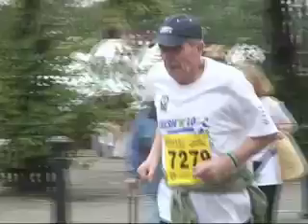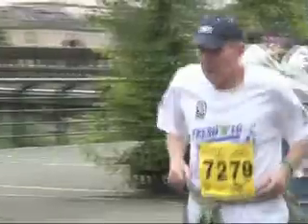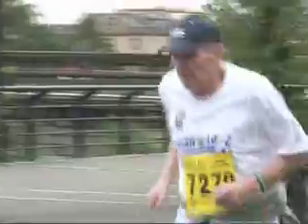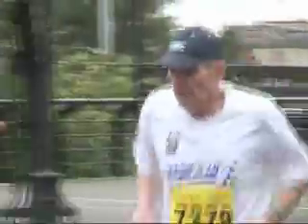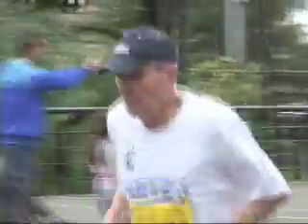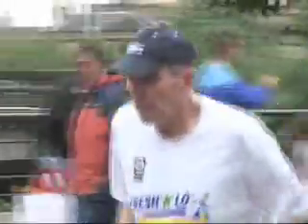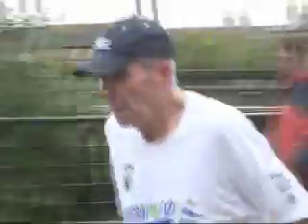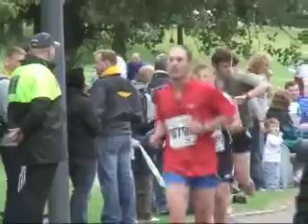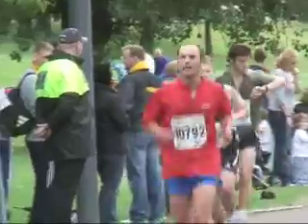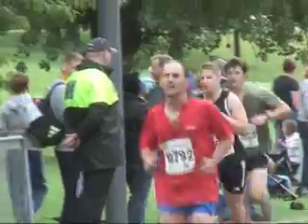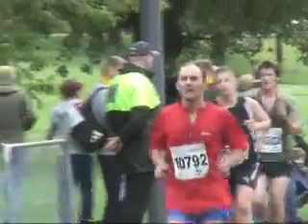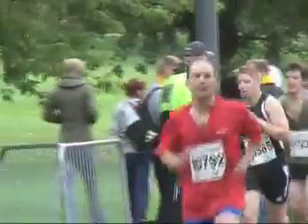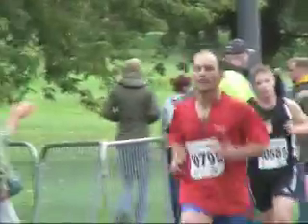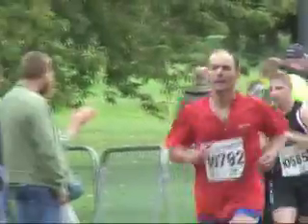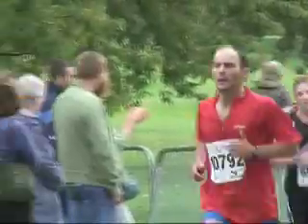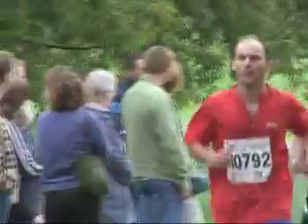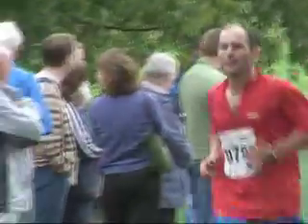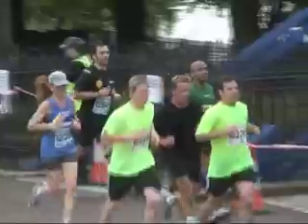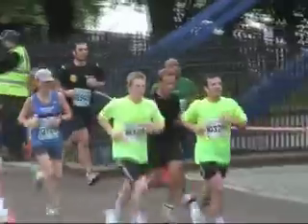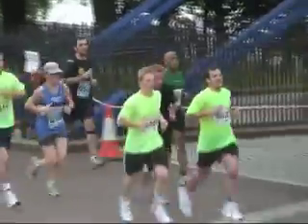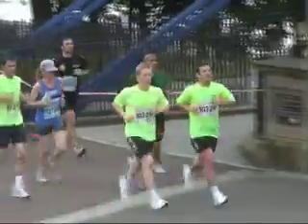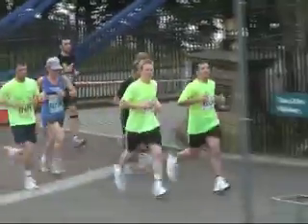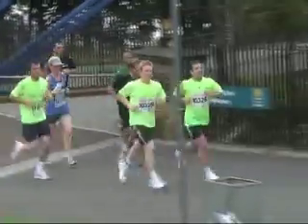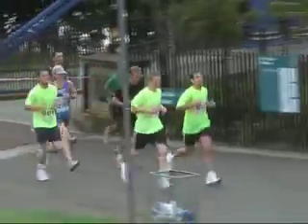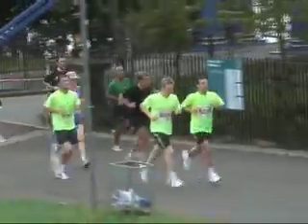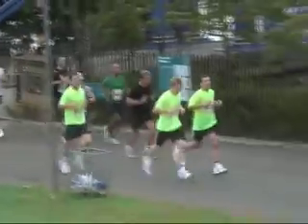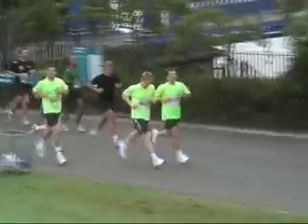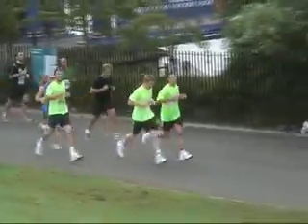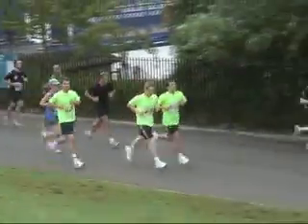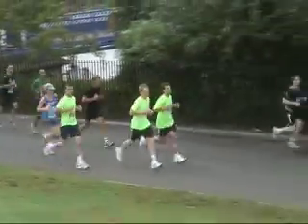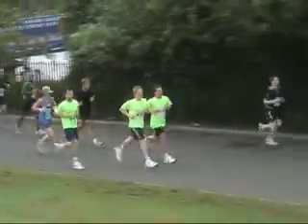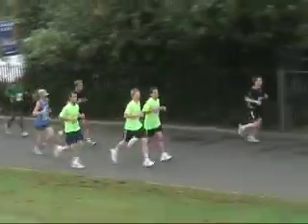As the energy is sapped along the course, competitors find inspiration in the large crowds that line the route, and with such support, the last weary mile inside Glasgow Green is achieved.